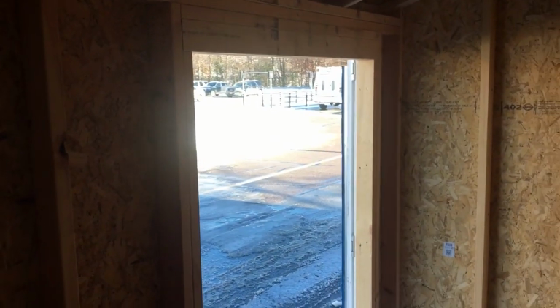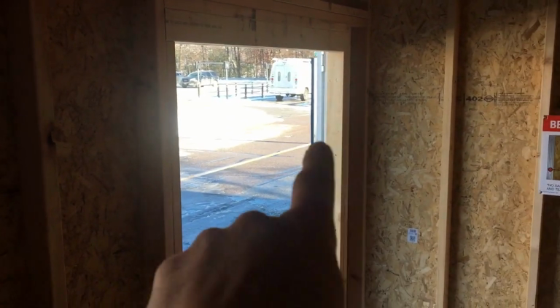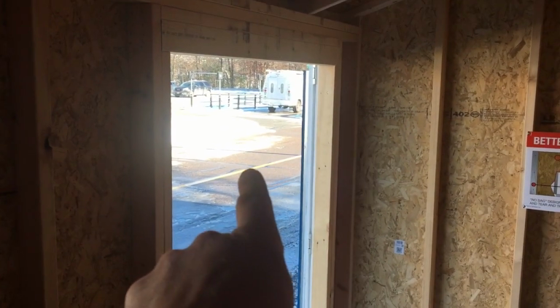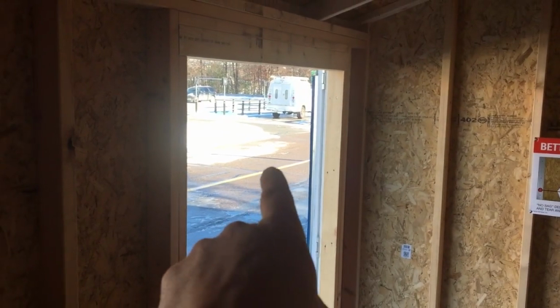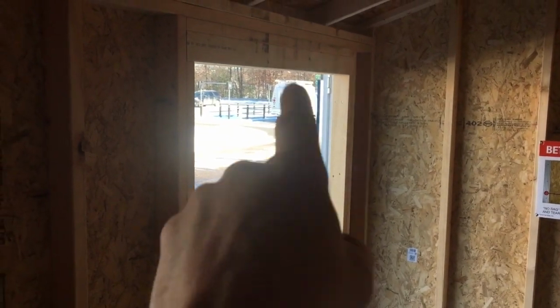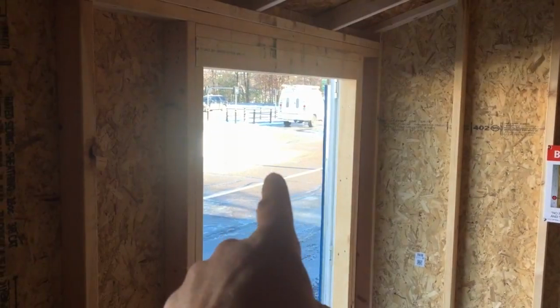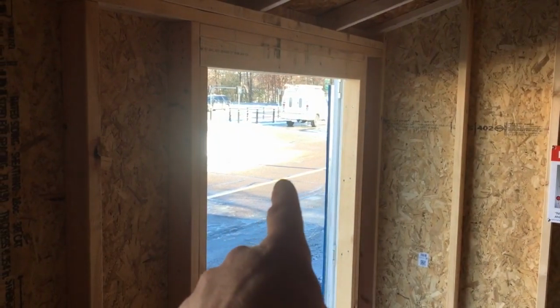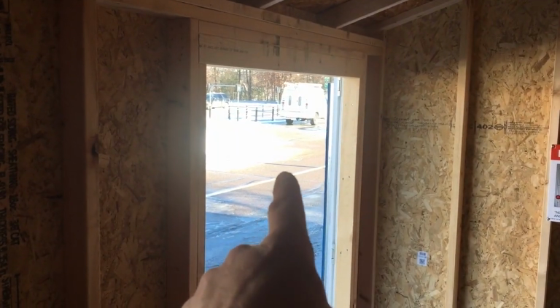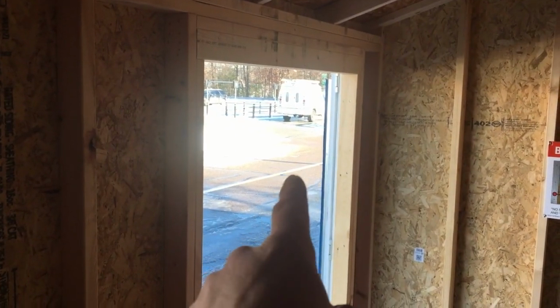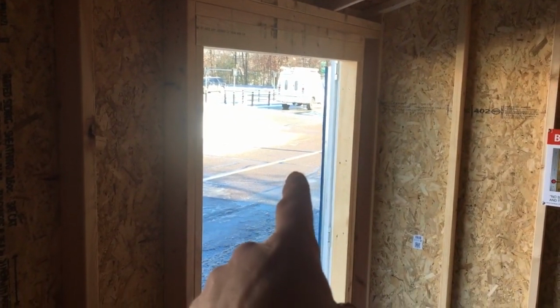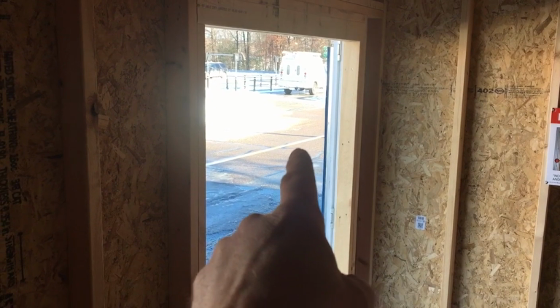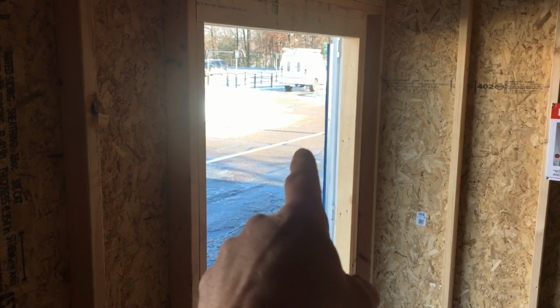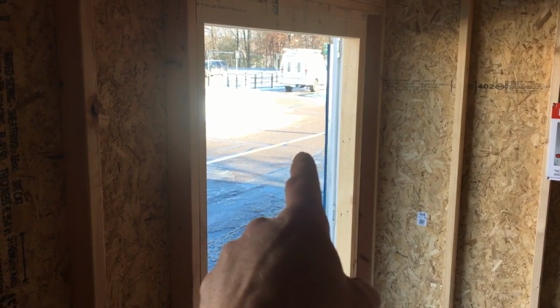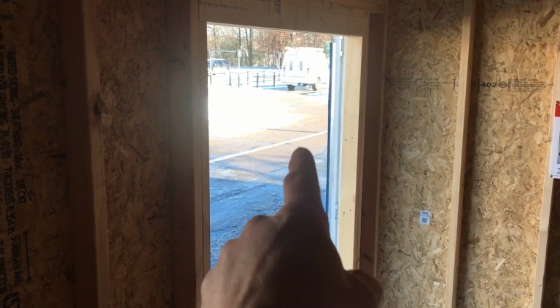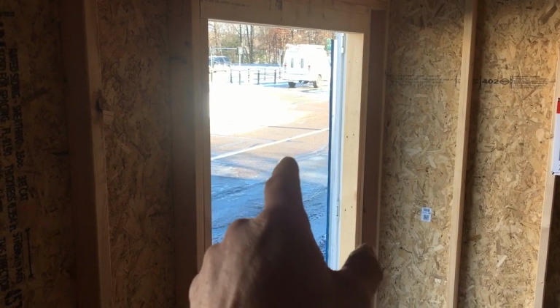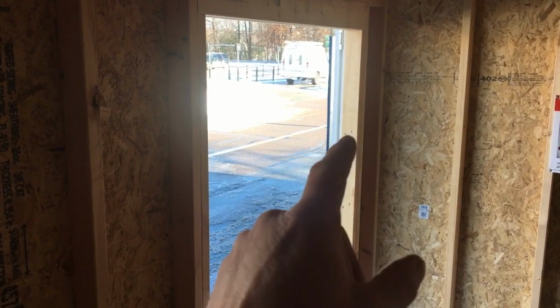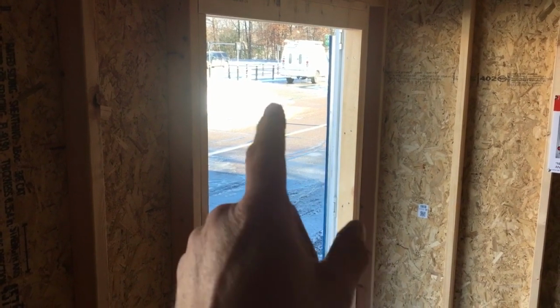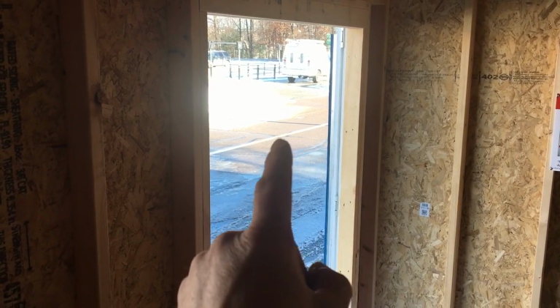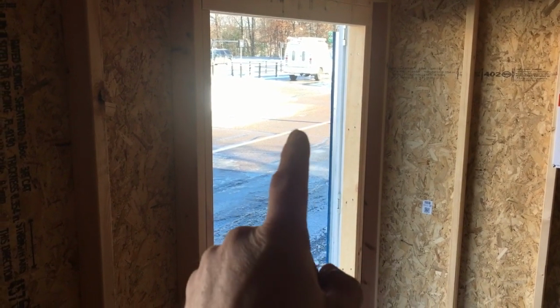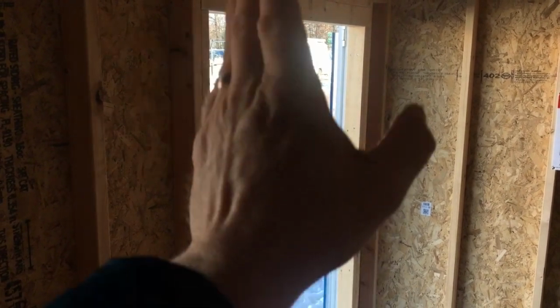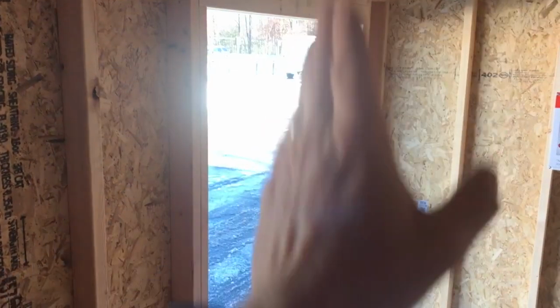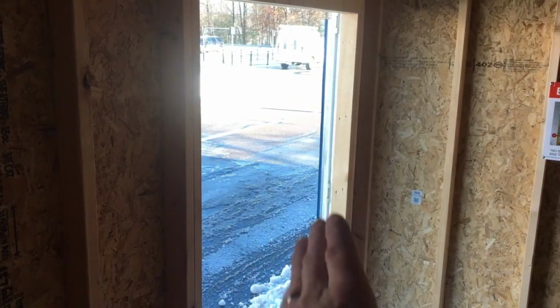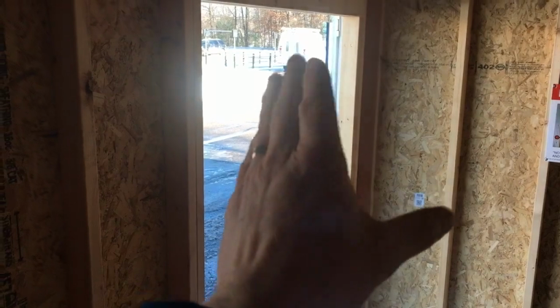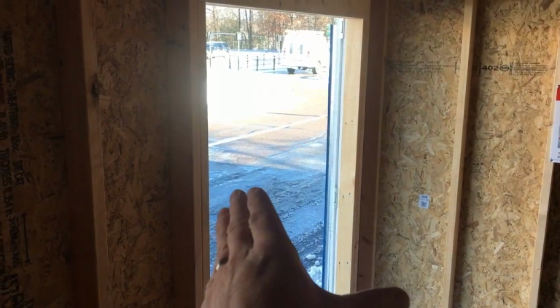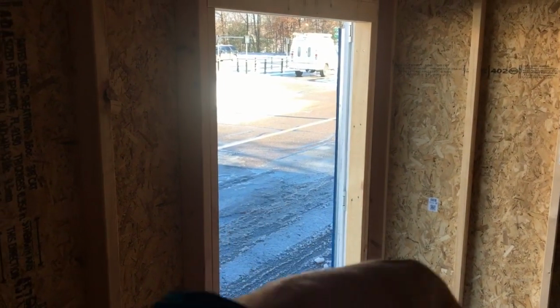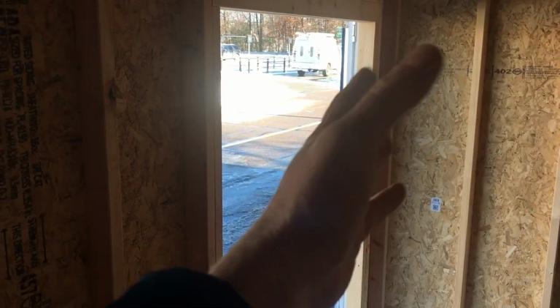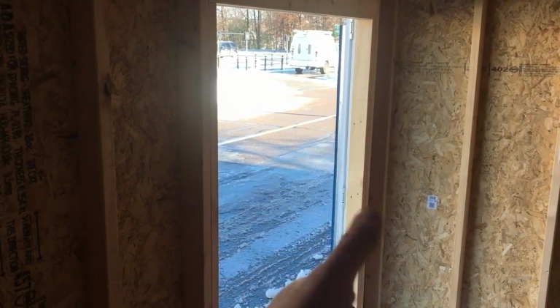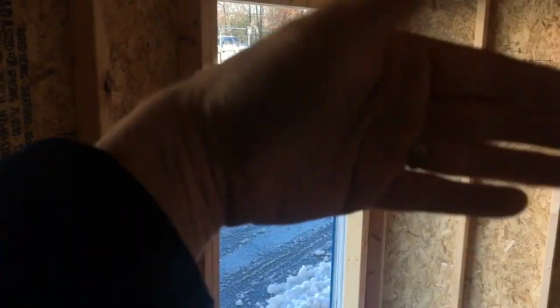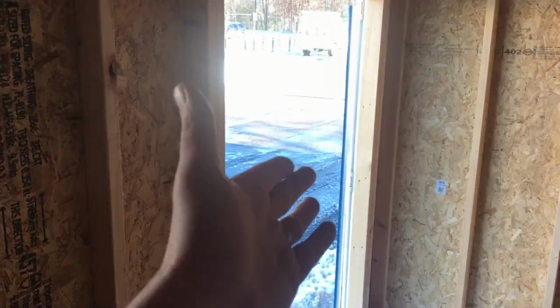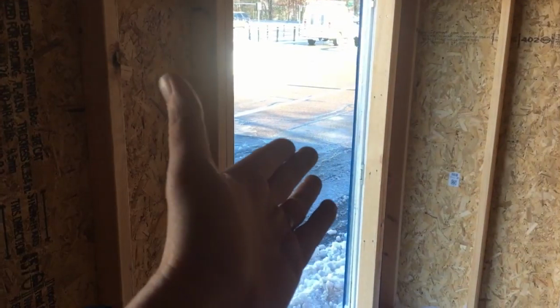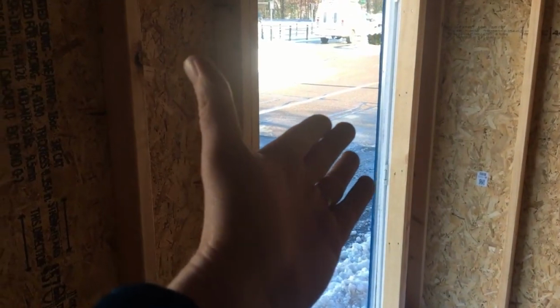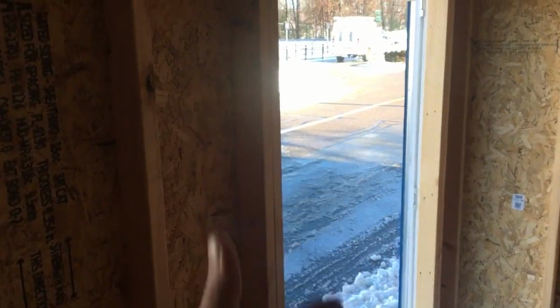Is a door this wide necessary? No. I would reduce the size of it because you're not apt to bring in anything that large, so by cutting it down you get more wall space, which is more storage space, more insulation, and so forth.